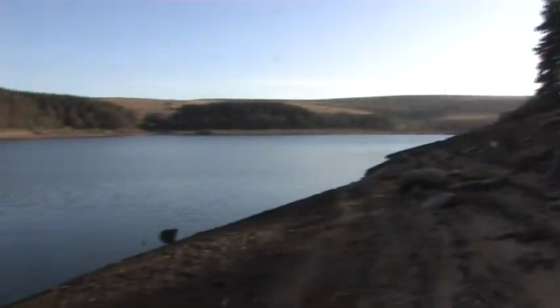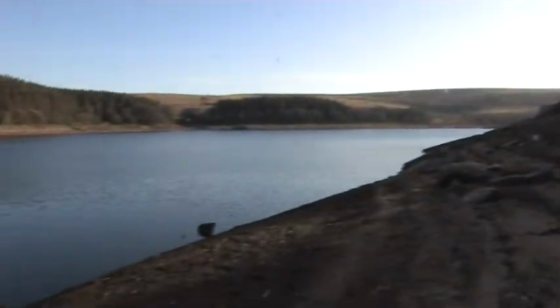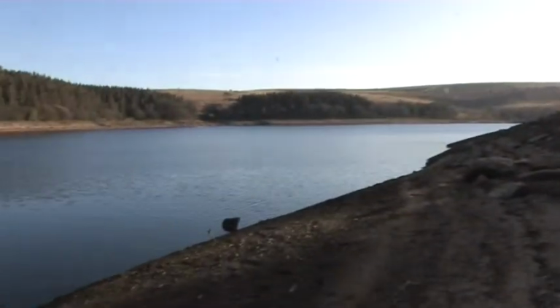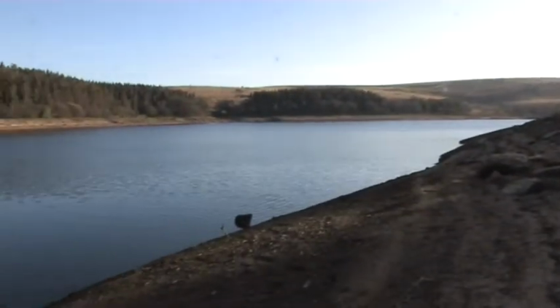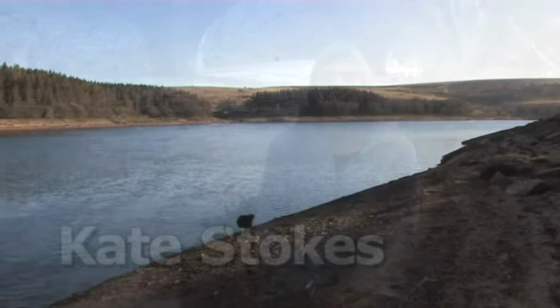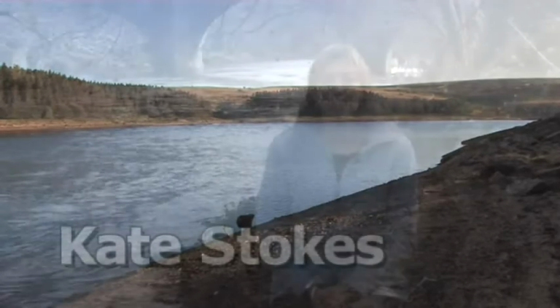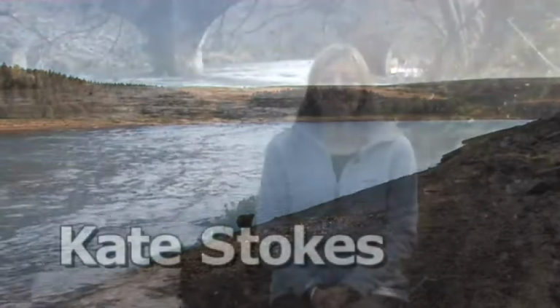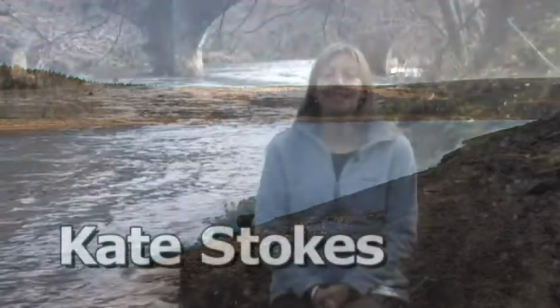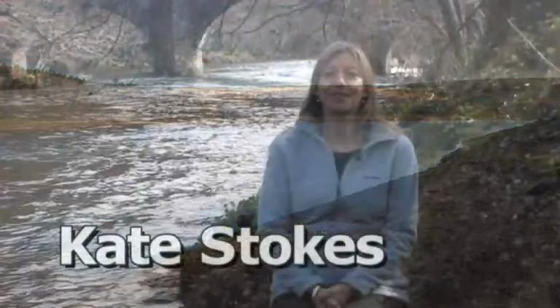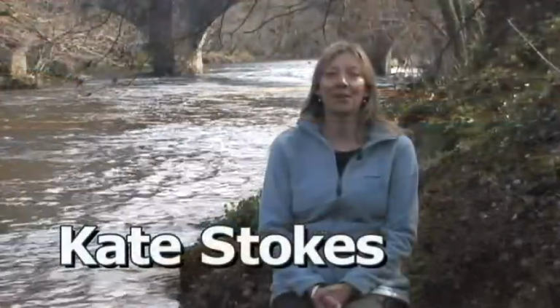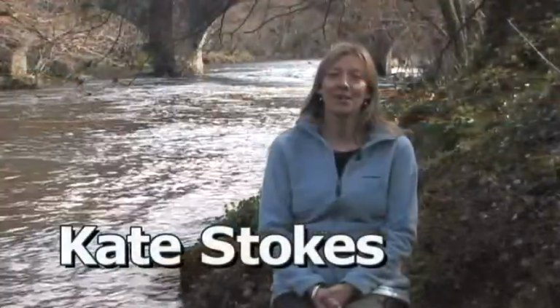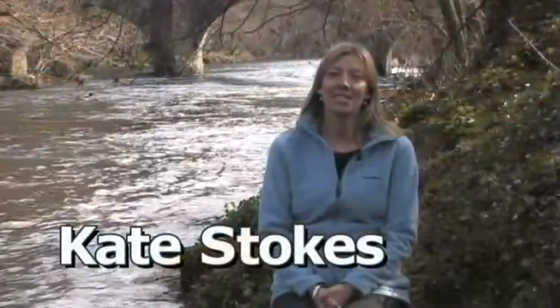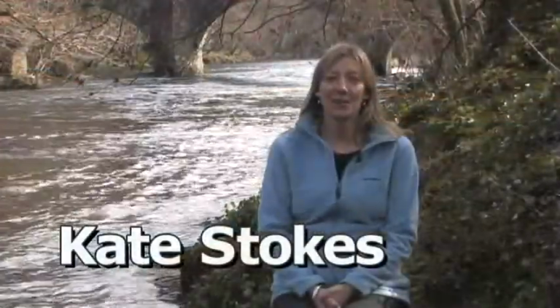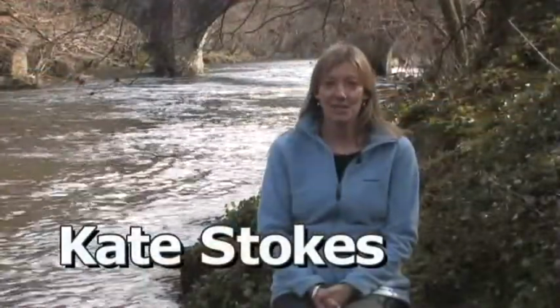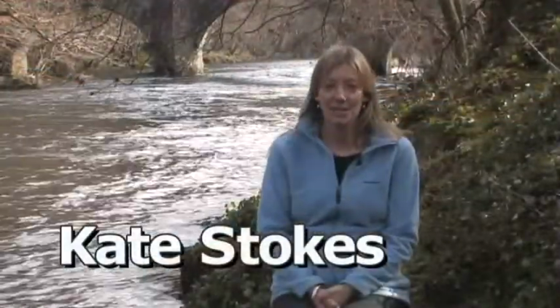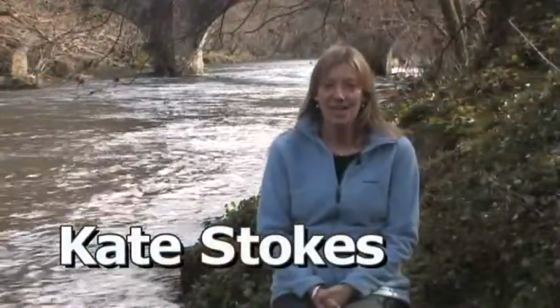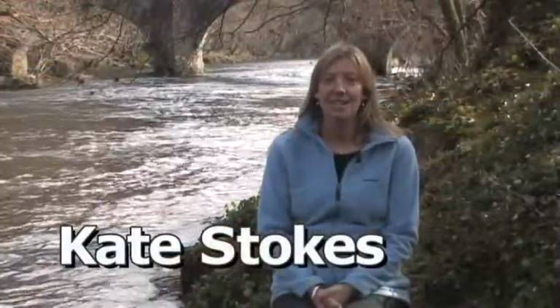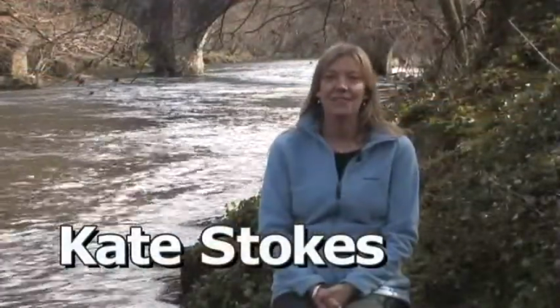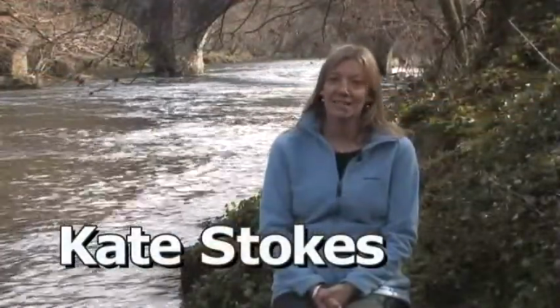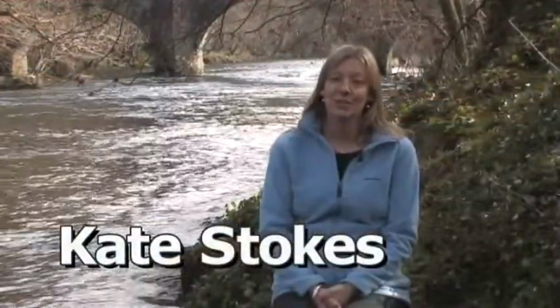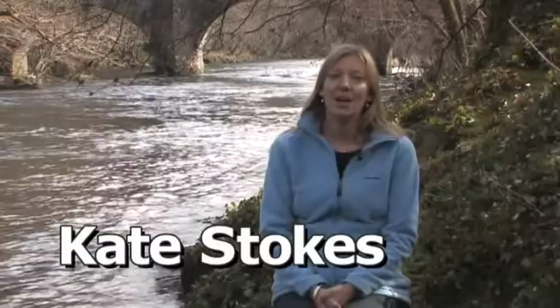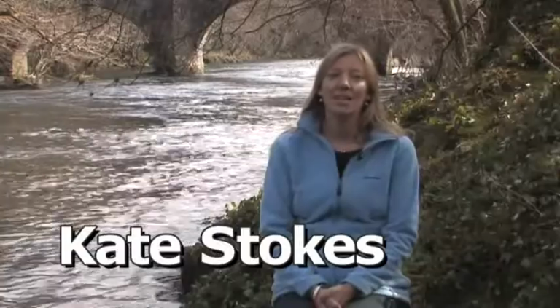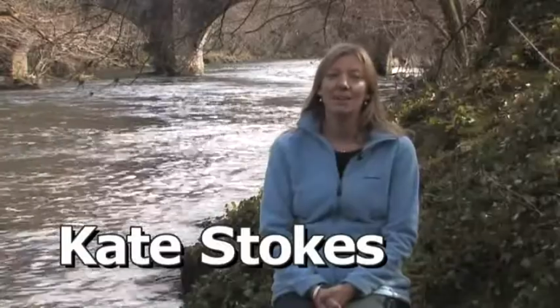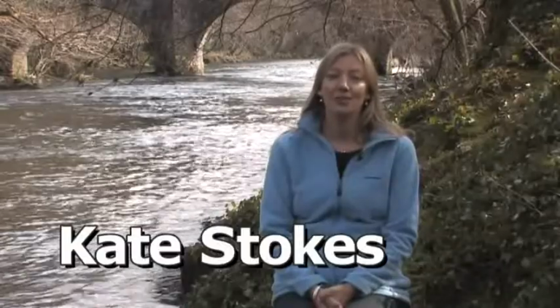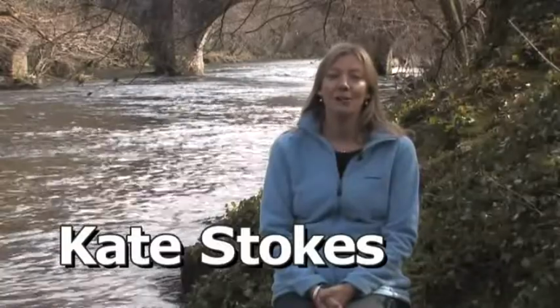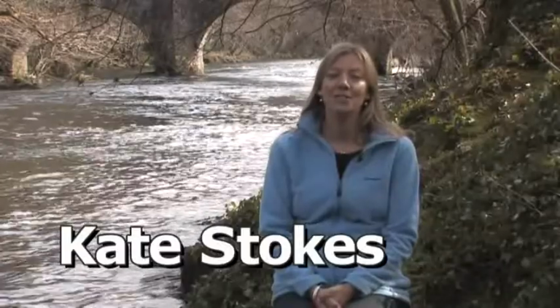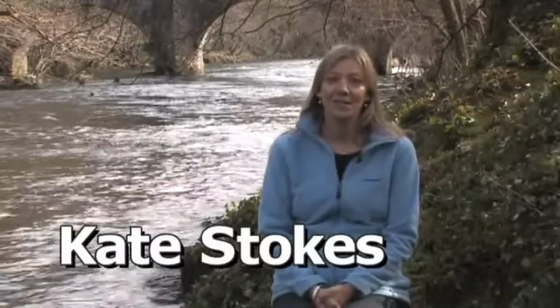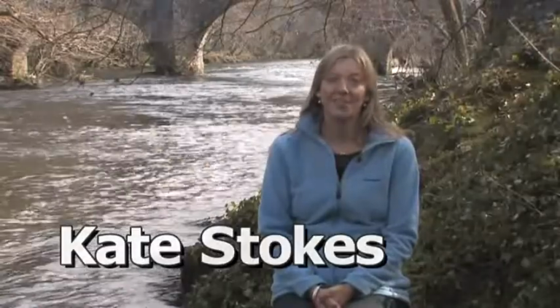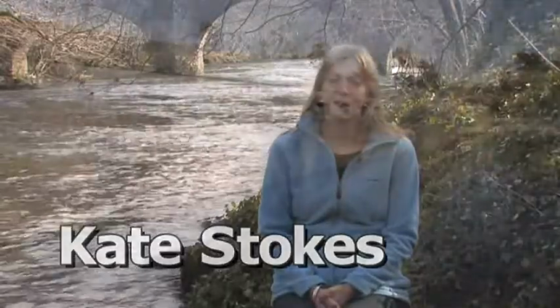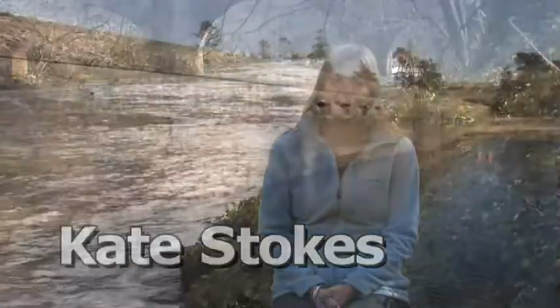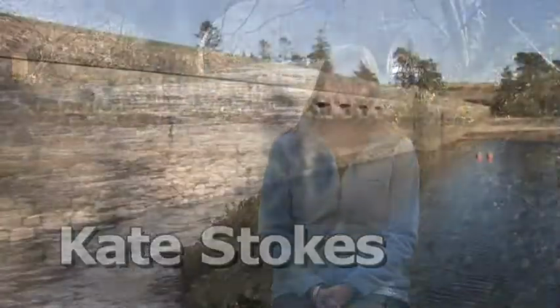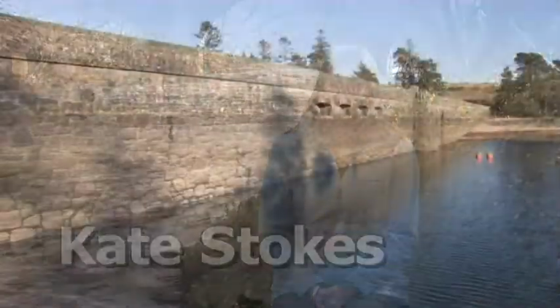Hello, my name's Kate Stokes. I'm the ecologist at South West Water, and it's a fantastic job. I get to look after our rivers and wetlands around the South West region.